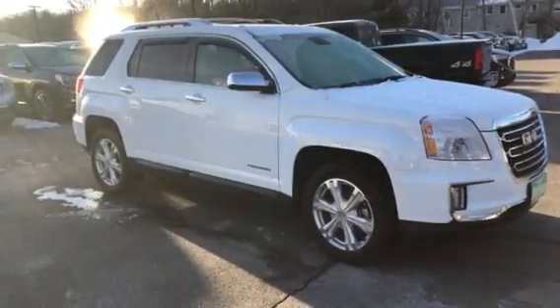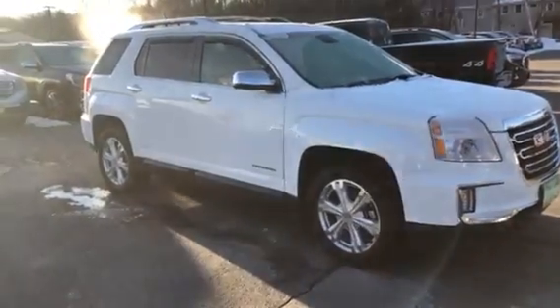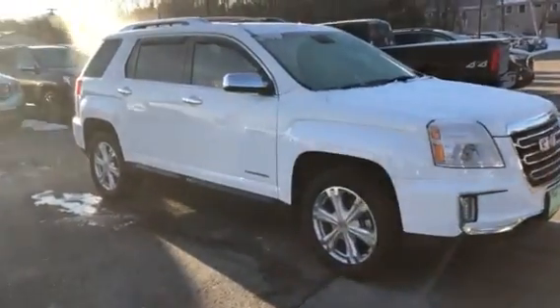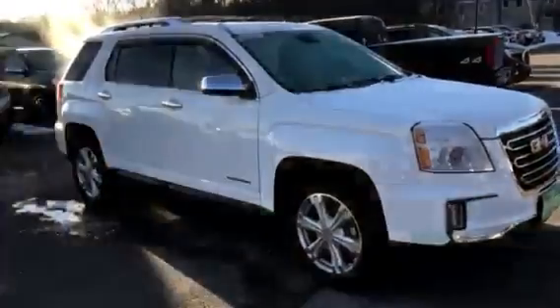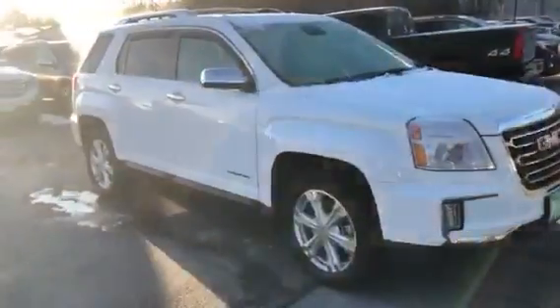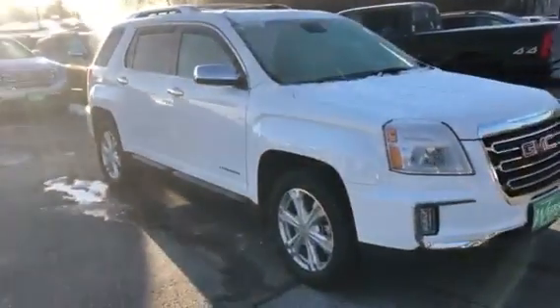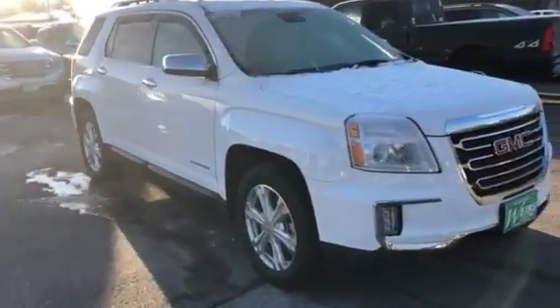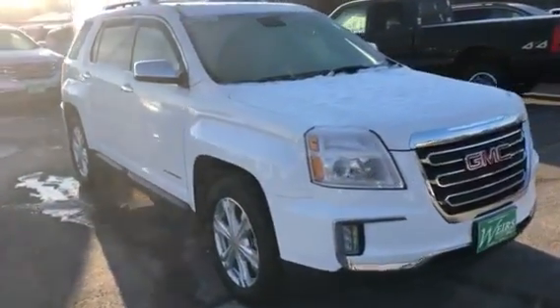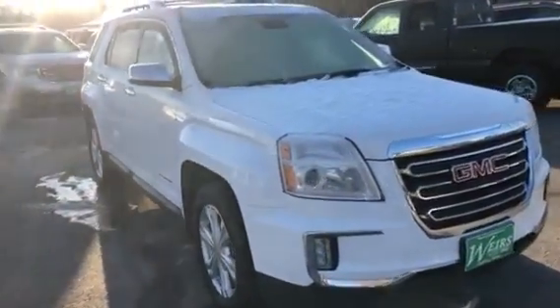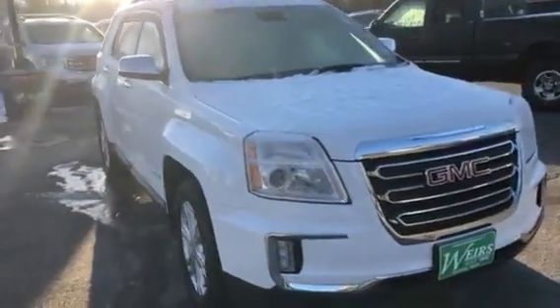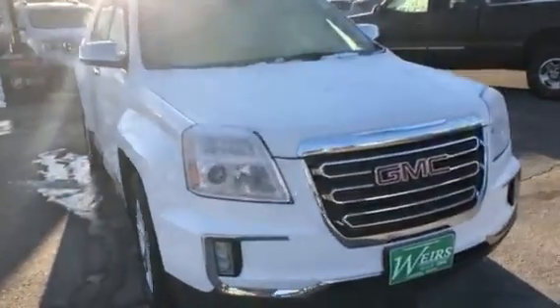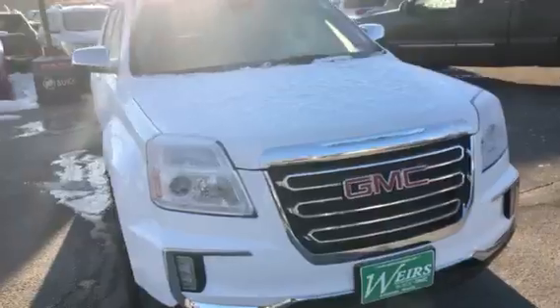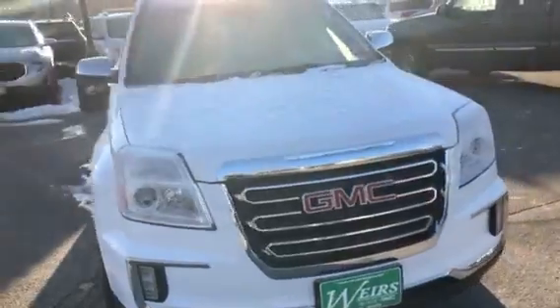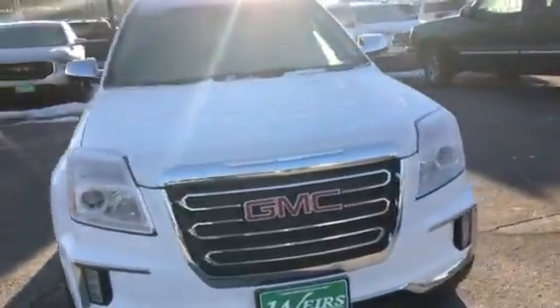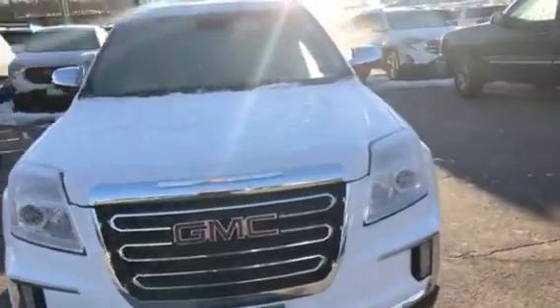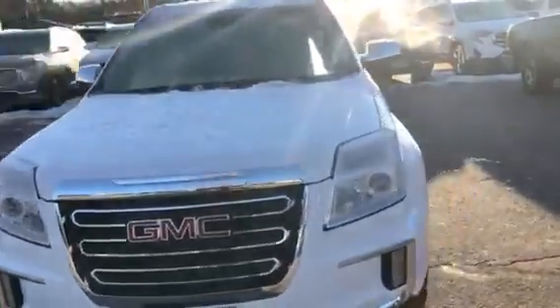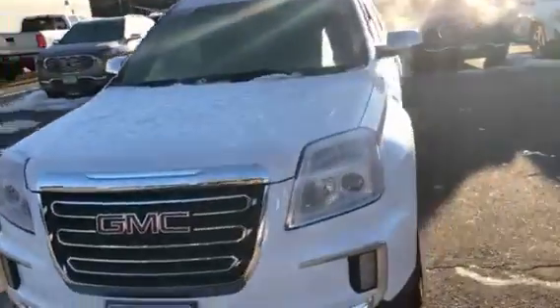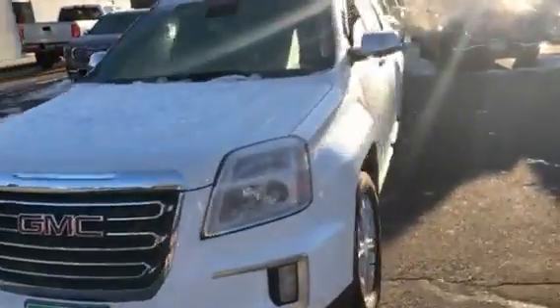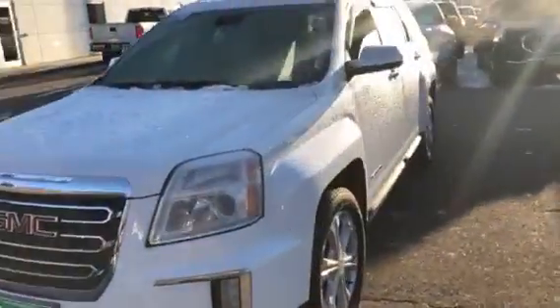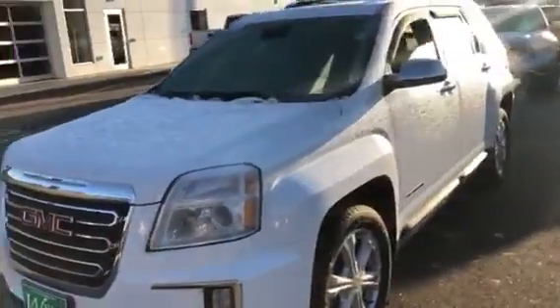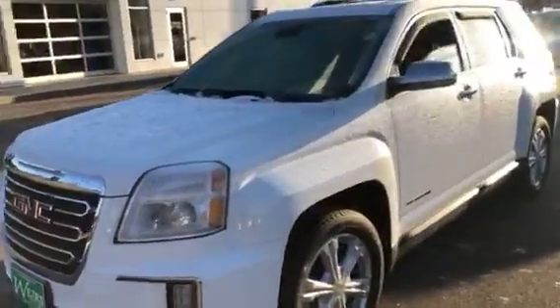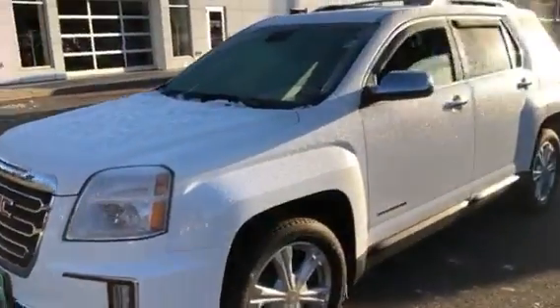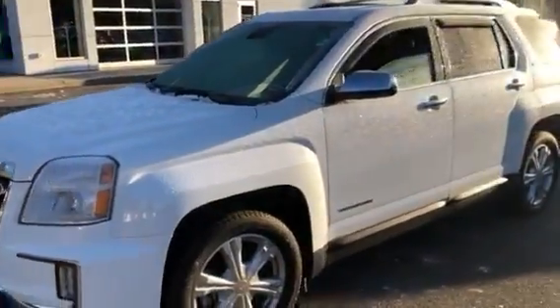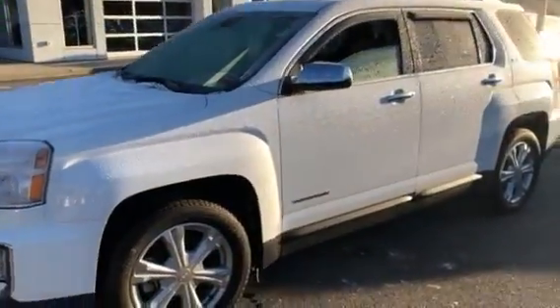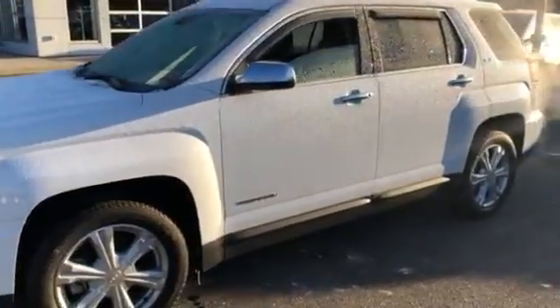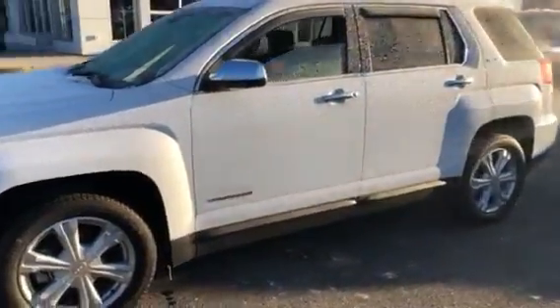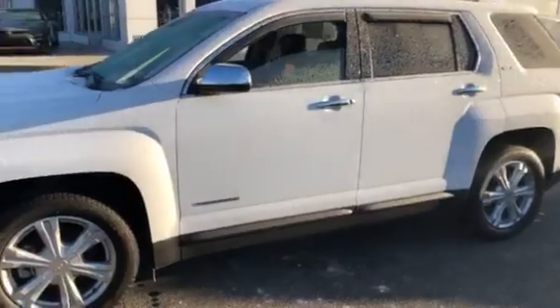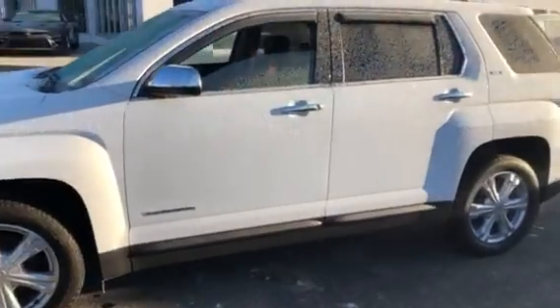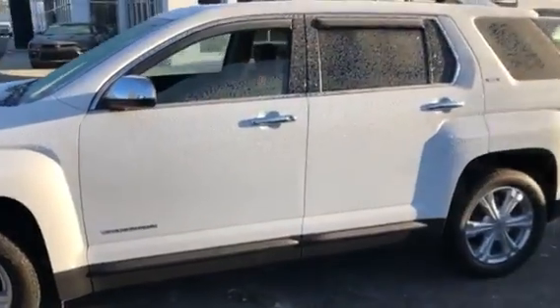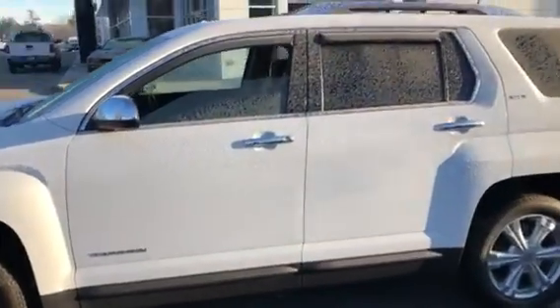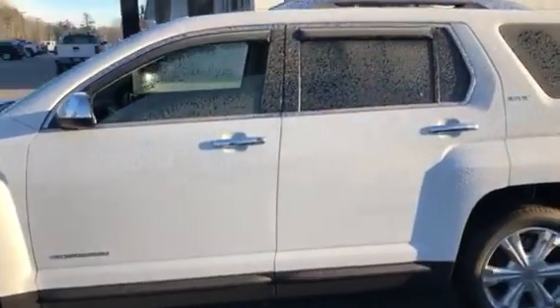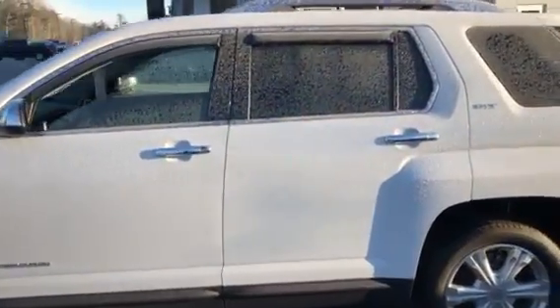Good morning, Josh here at Weir's, giving you a closer look at this 2017 GMC Terrain SLT with a six-cylinder motor. This thing is flawless on the outside — beautiful condition inside and out. It does have the vent shades already installed on the windows.